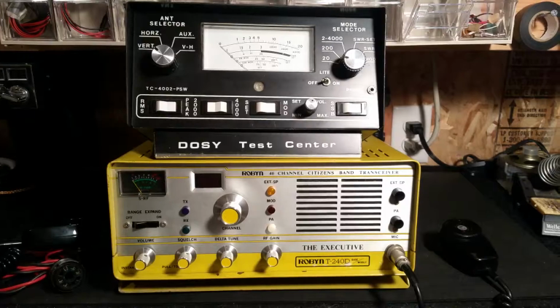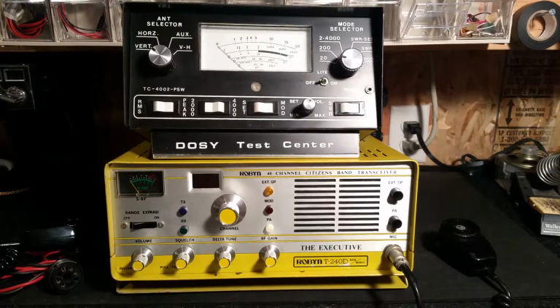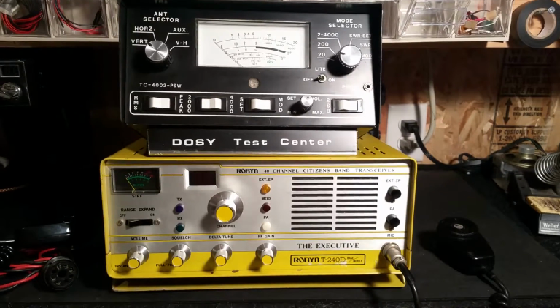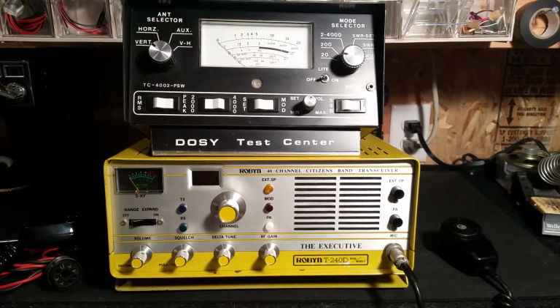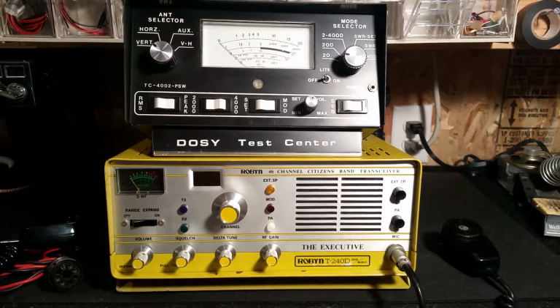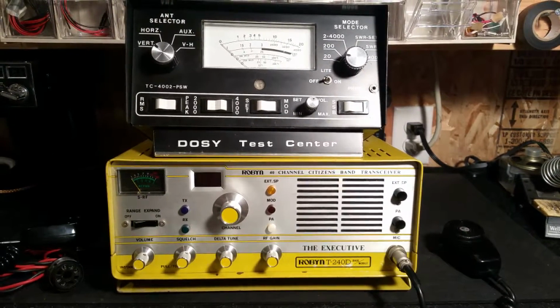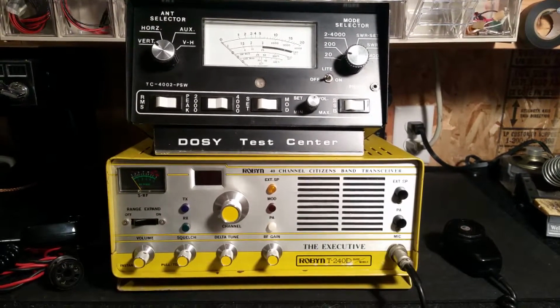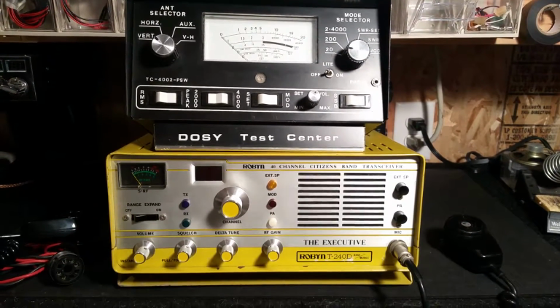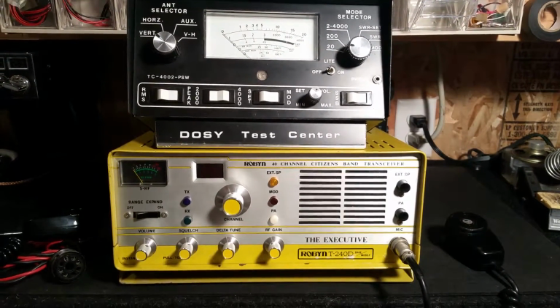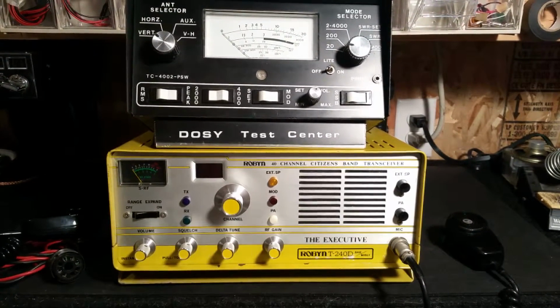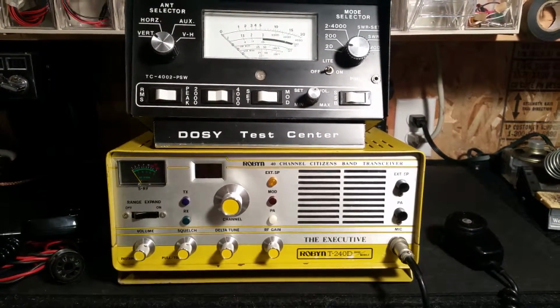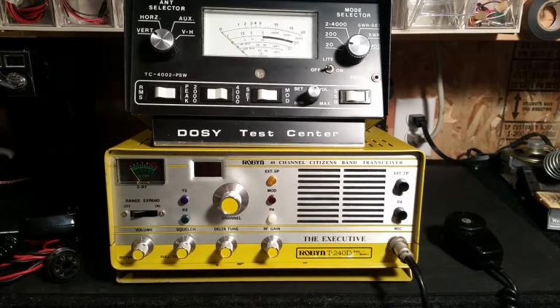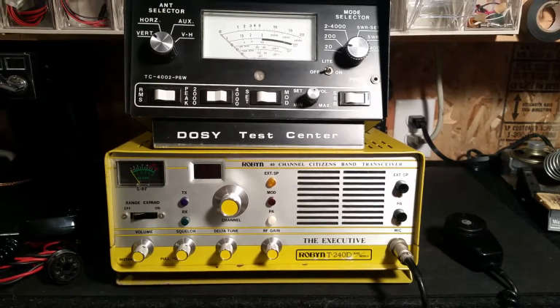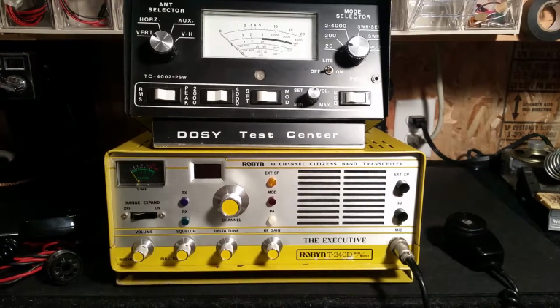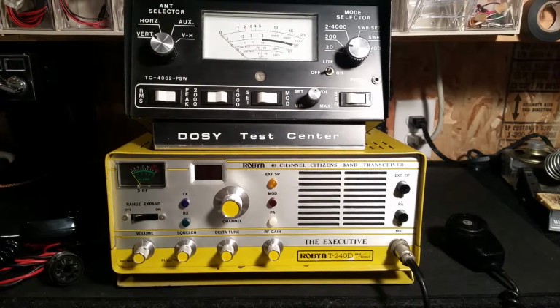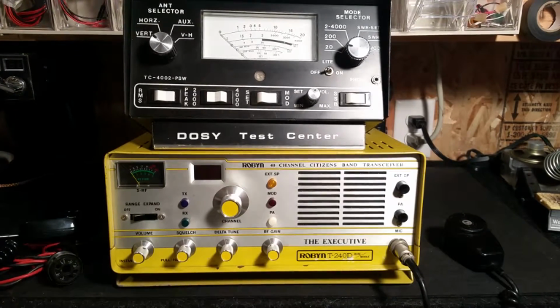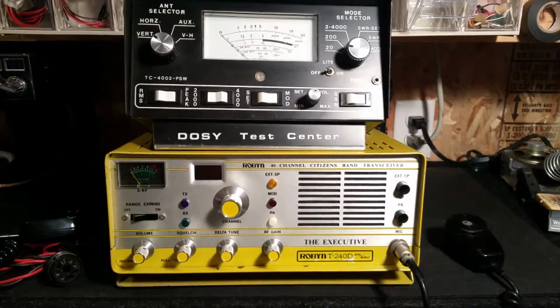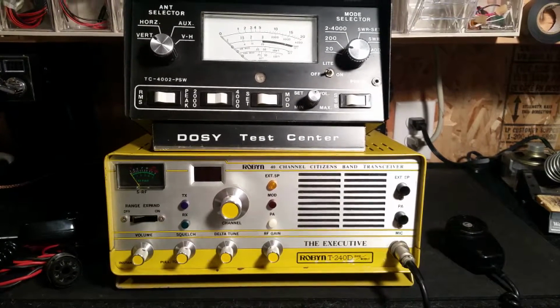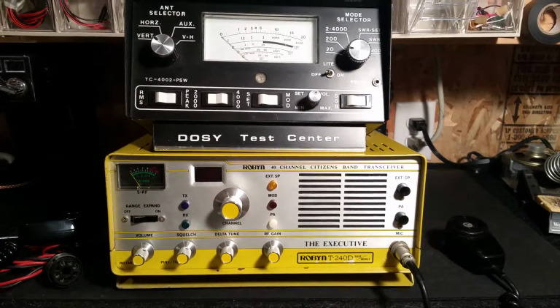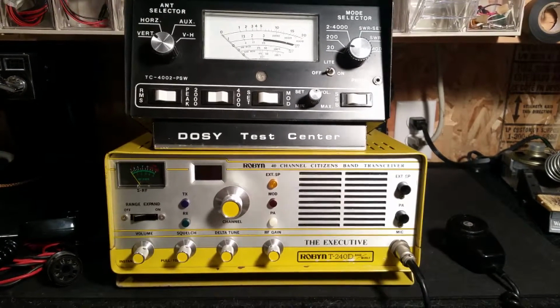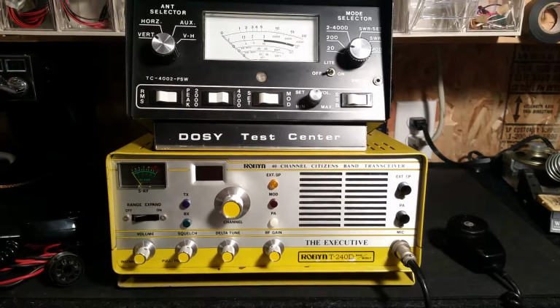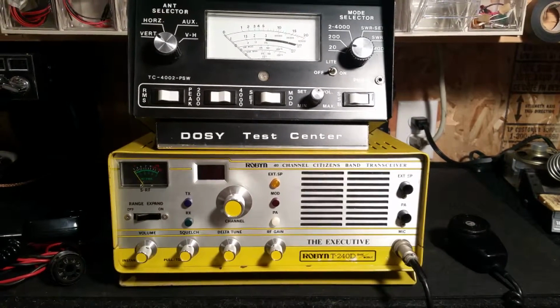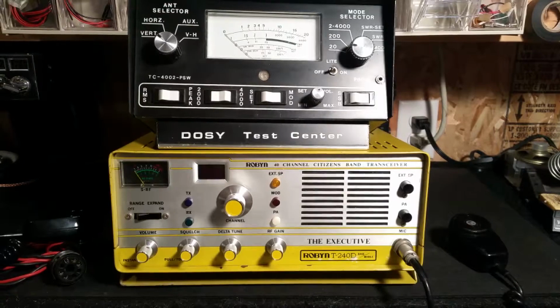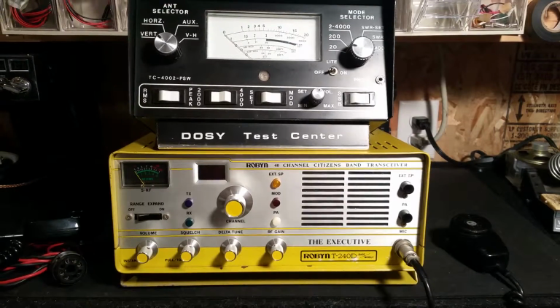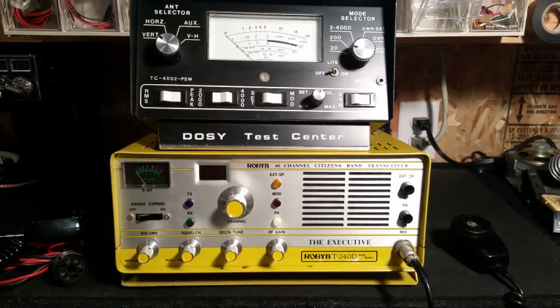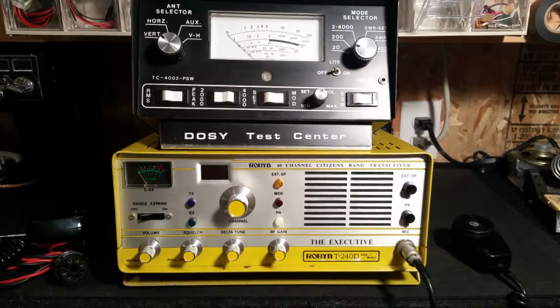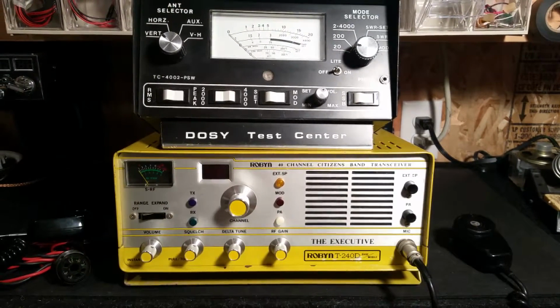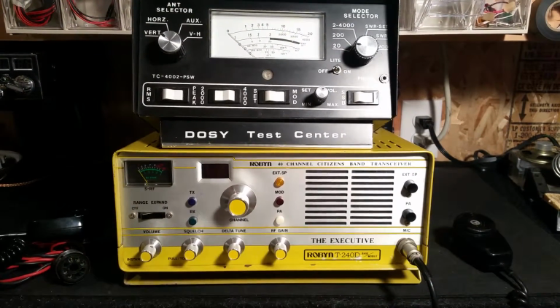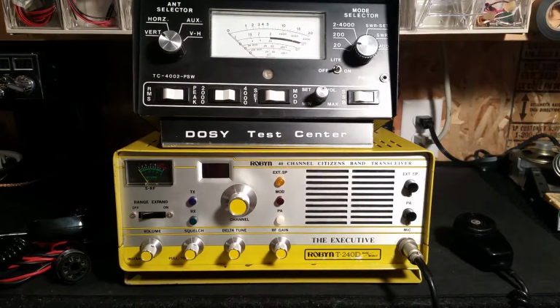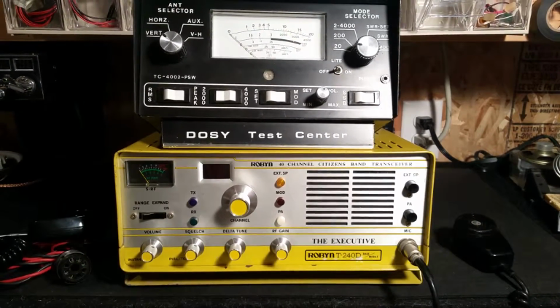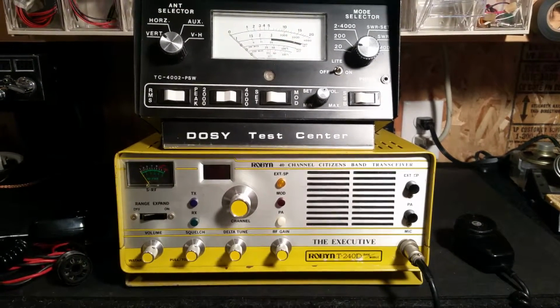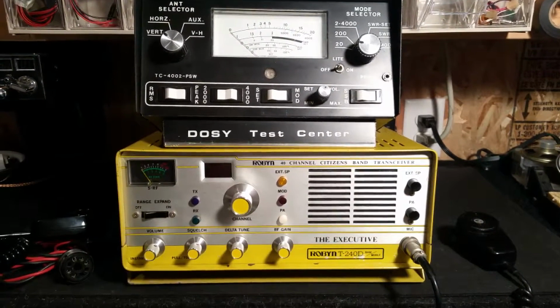Hello everyone. I have a Robin T240D base unit. It's a partial tube, transistor — it's a hybrid type for base or mobile applications.